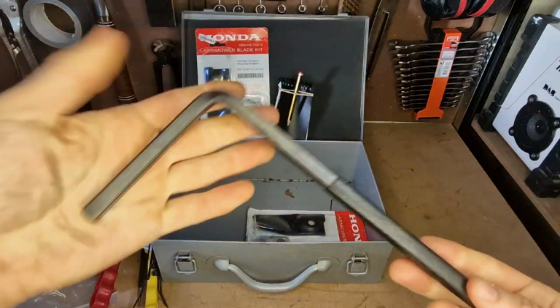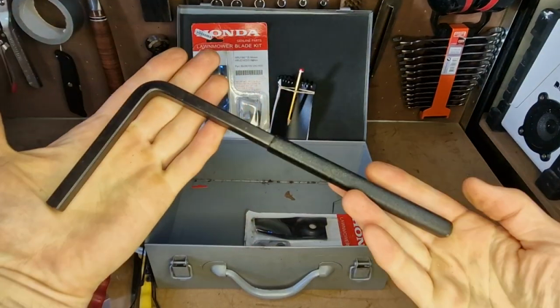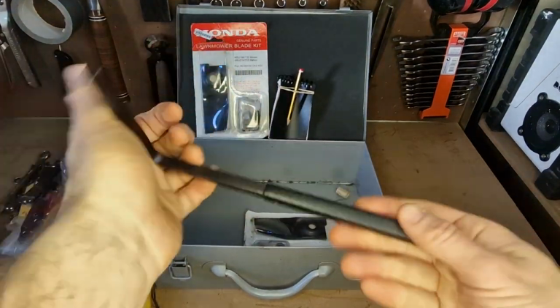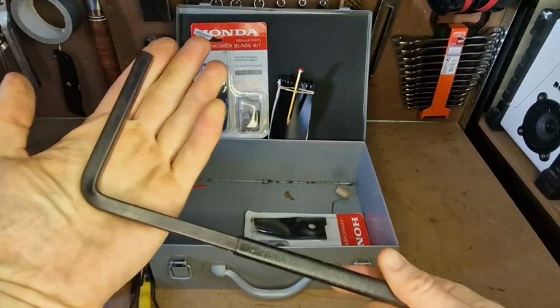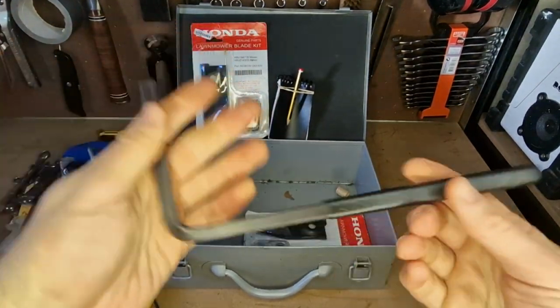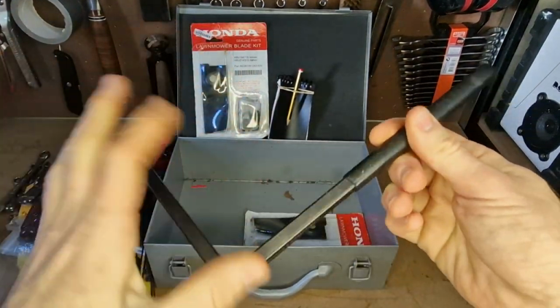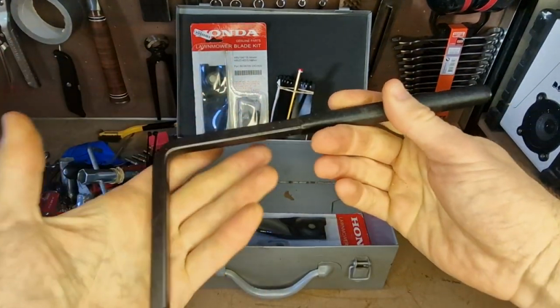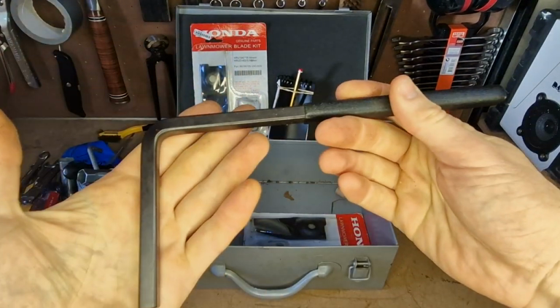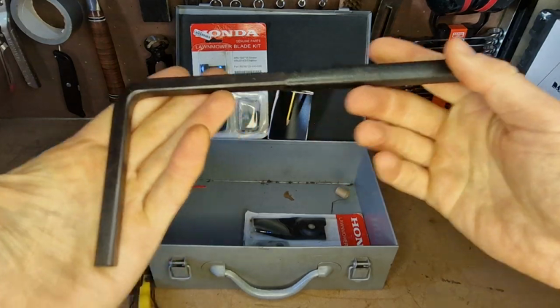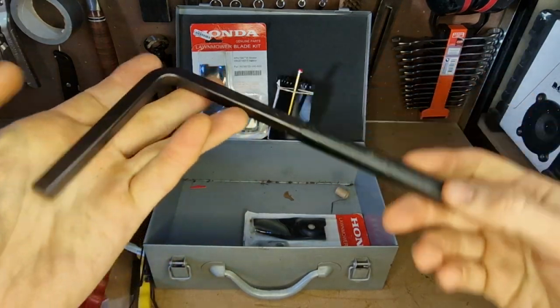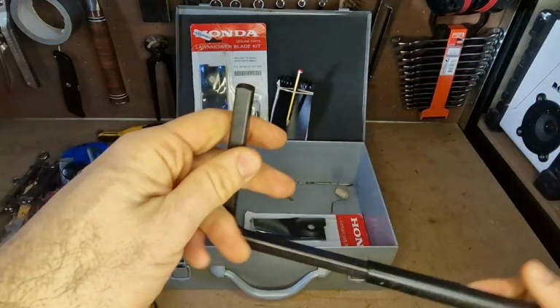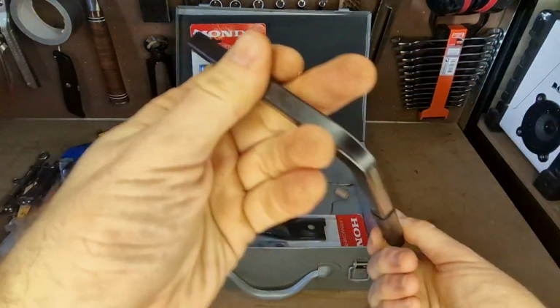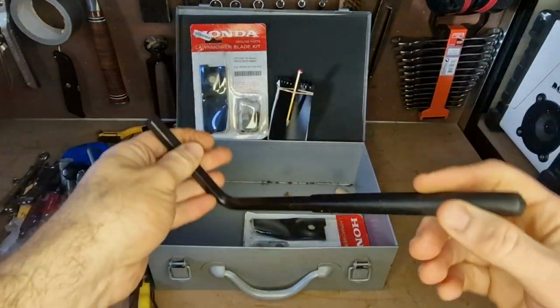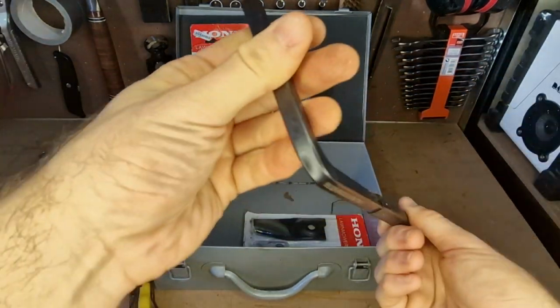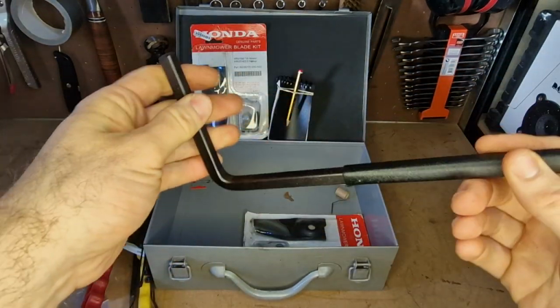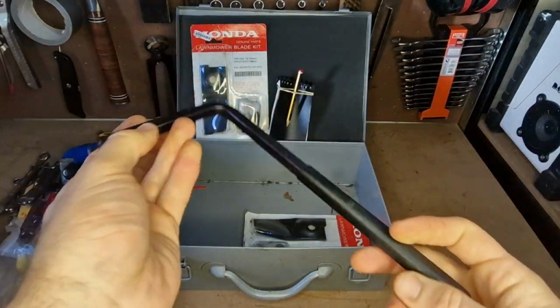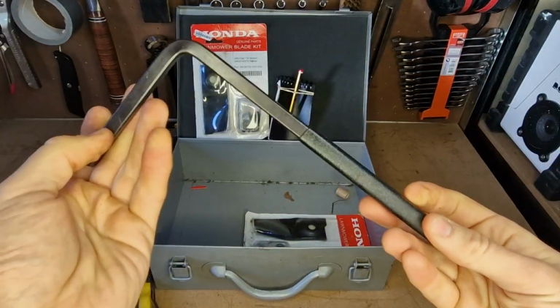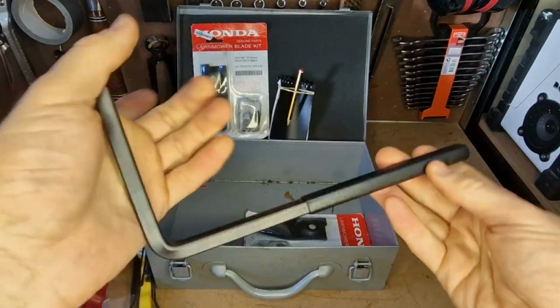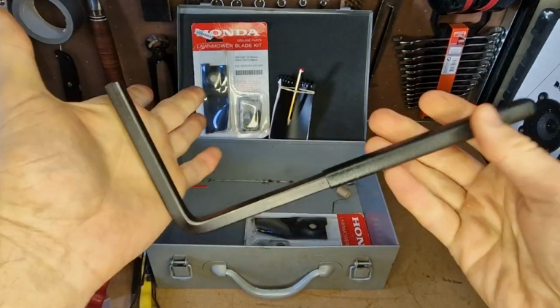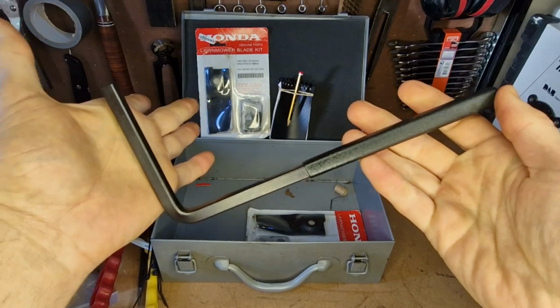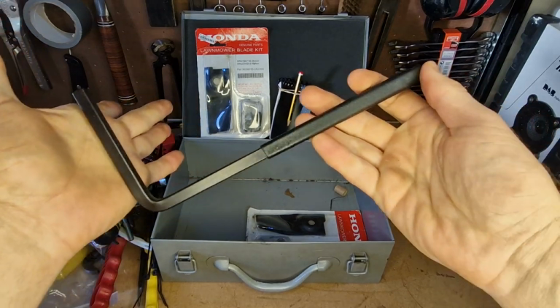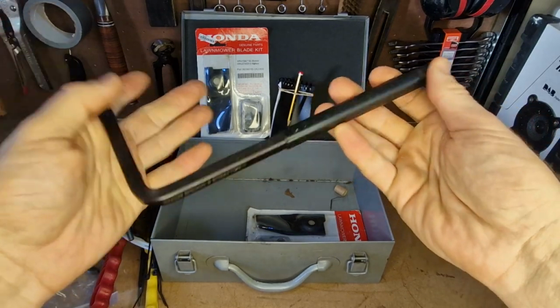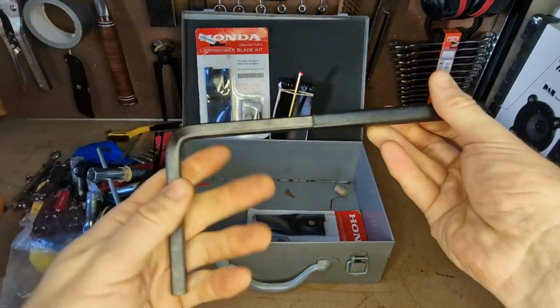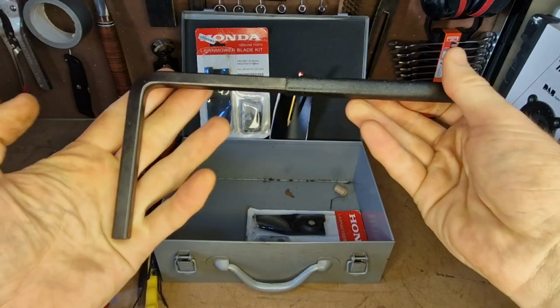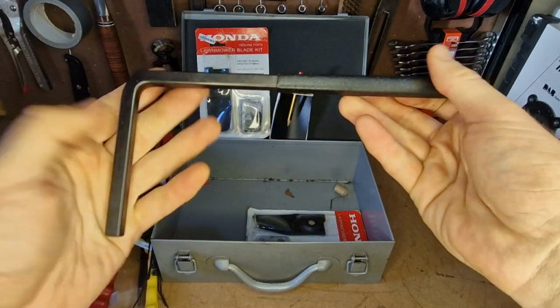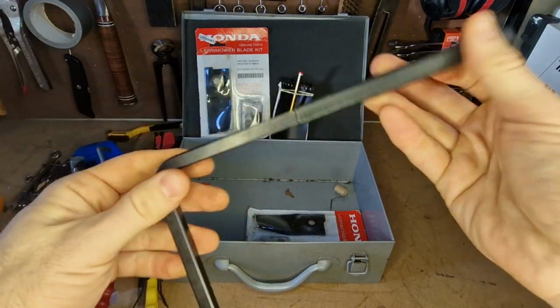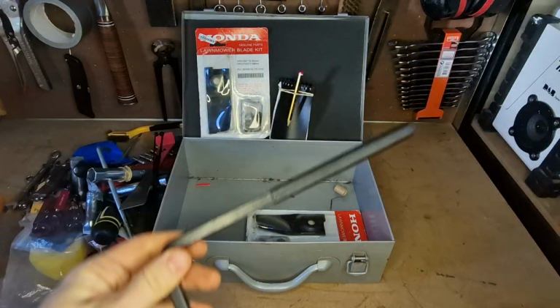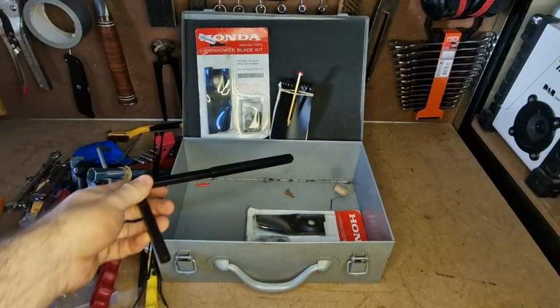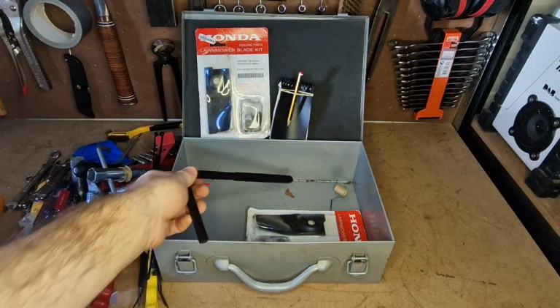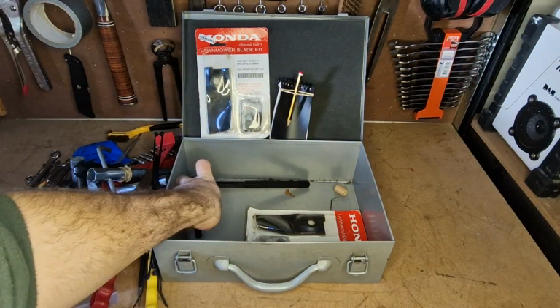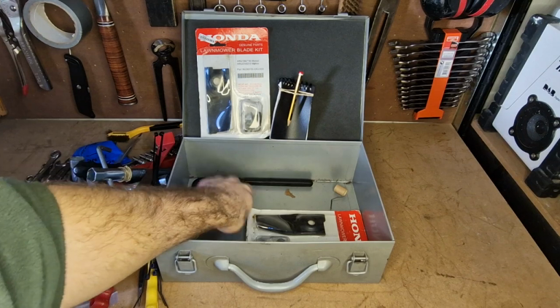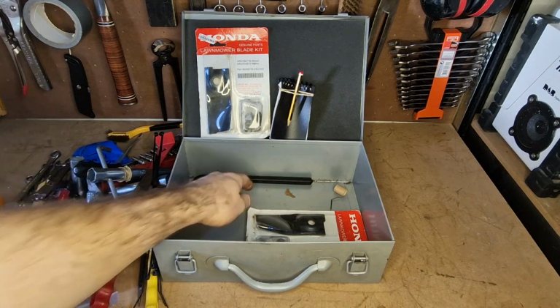This big Briggs and Stratton tool is designed for a sump plug. I don't normally use it on my lawnmower — I bought it thinking it would work and never actually ended up using it — so it's just in there in case I ever do need it.